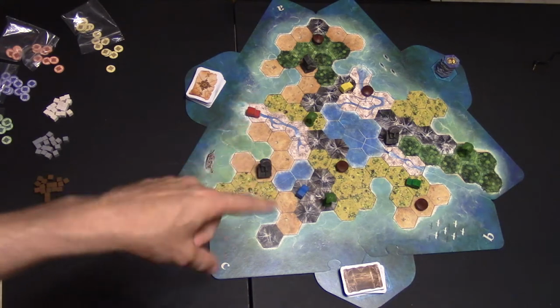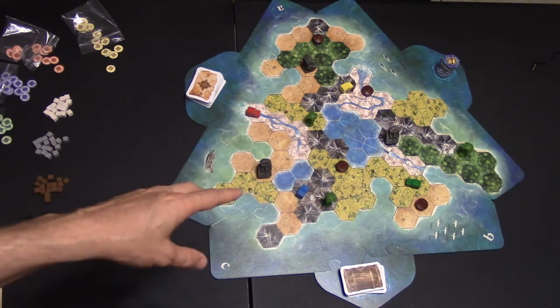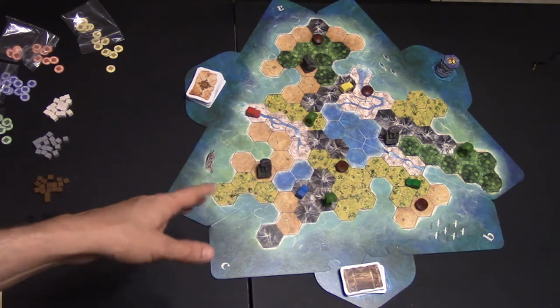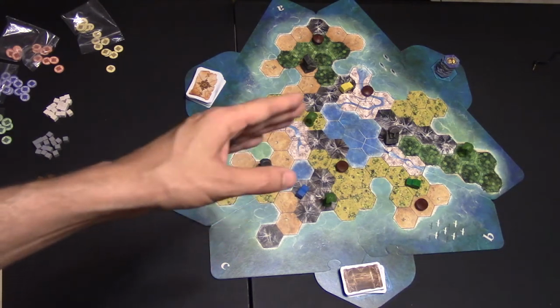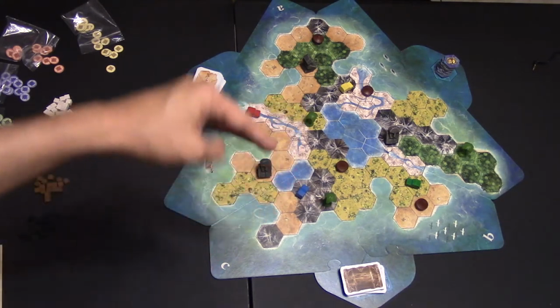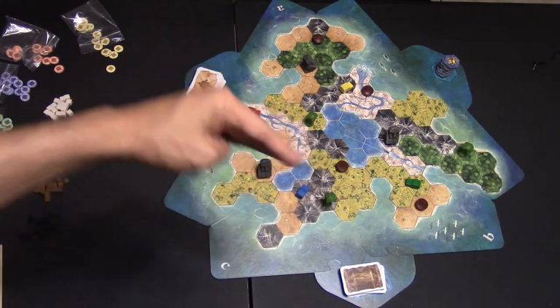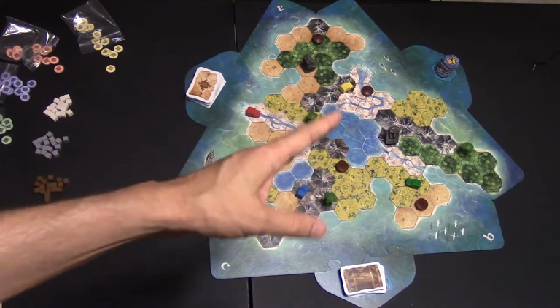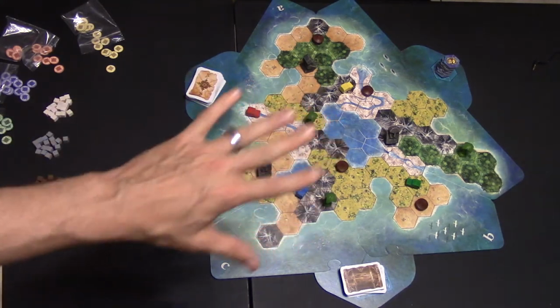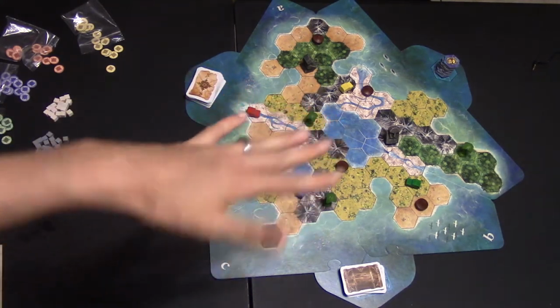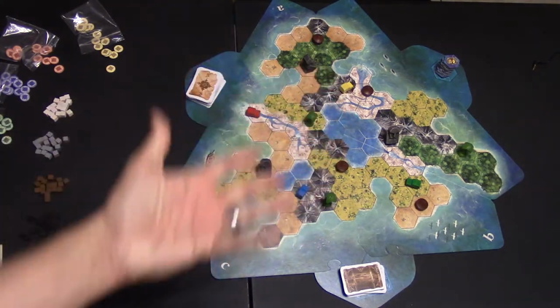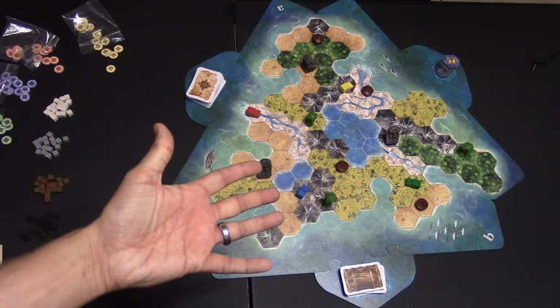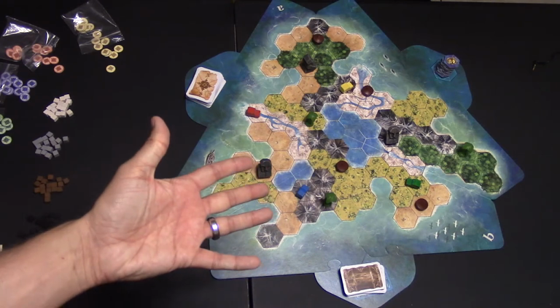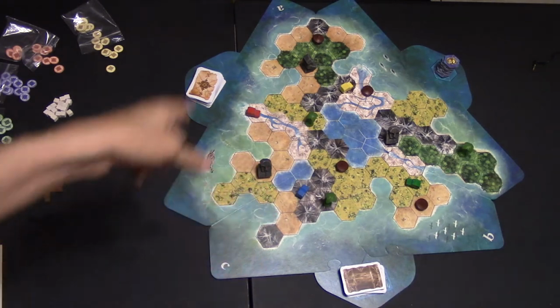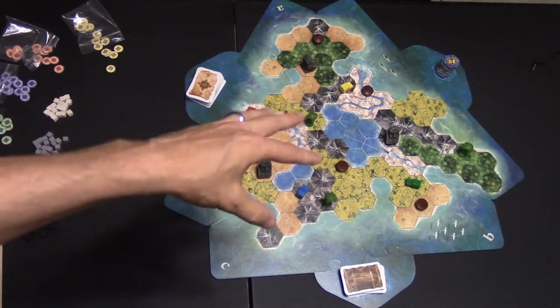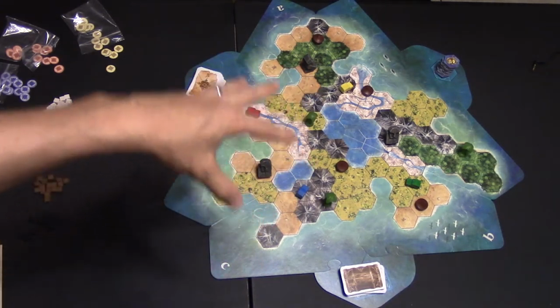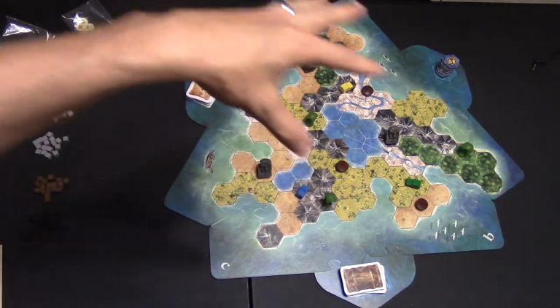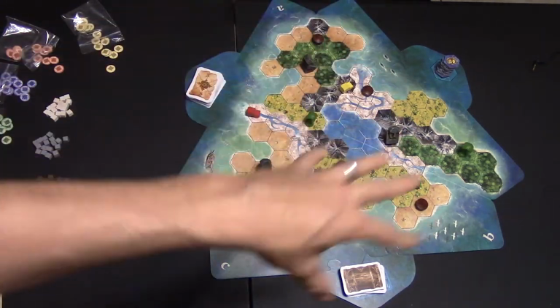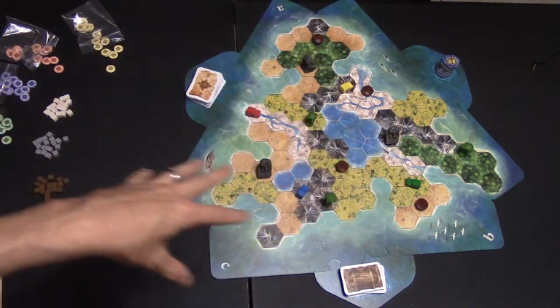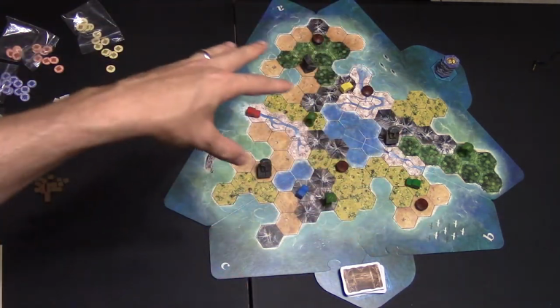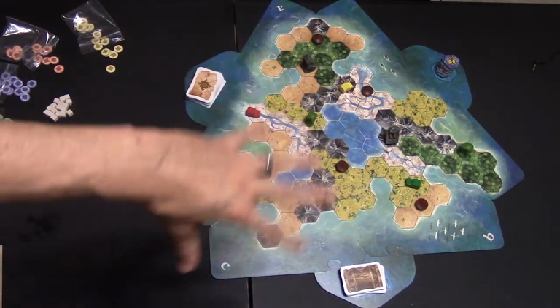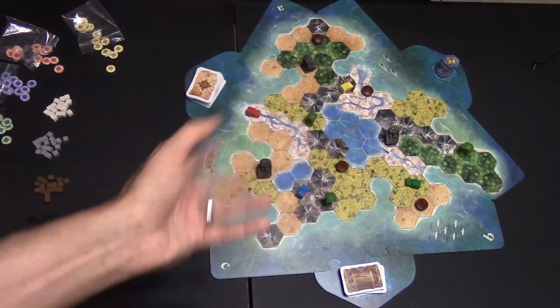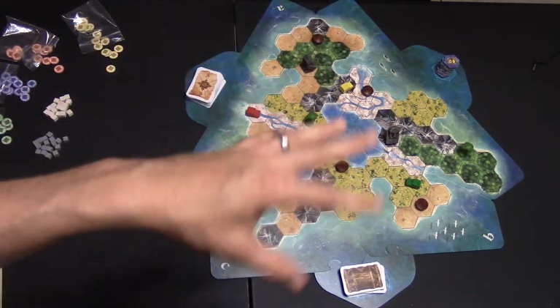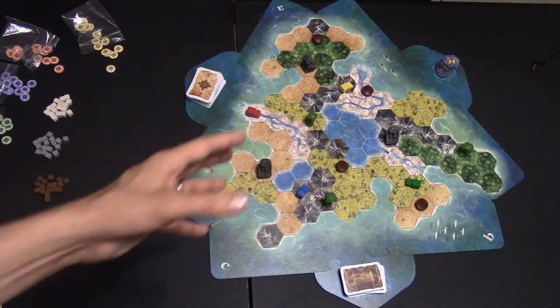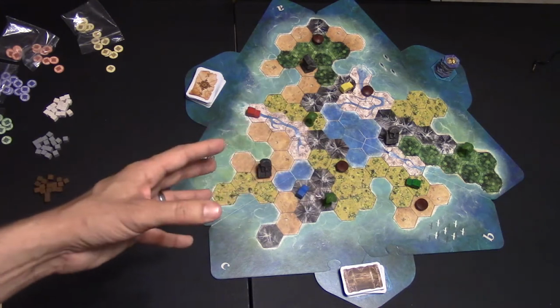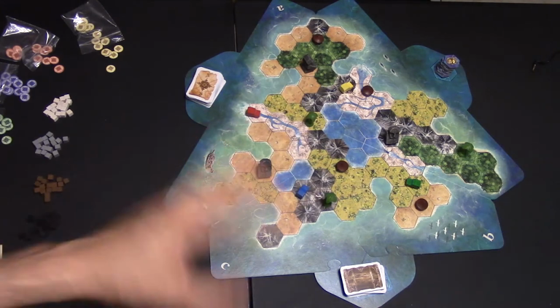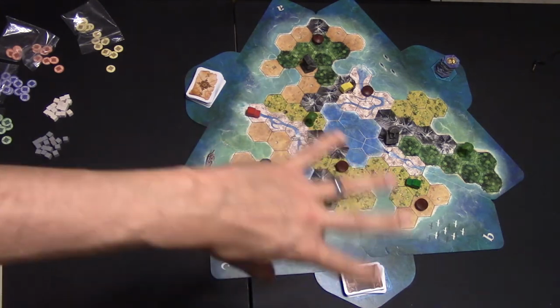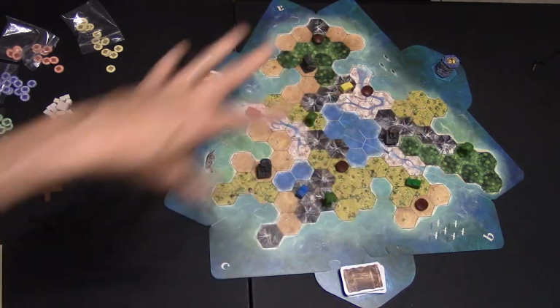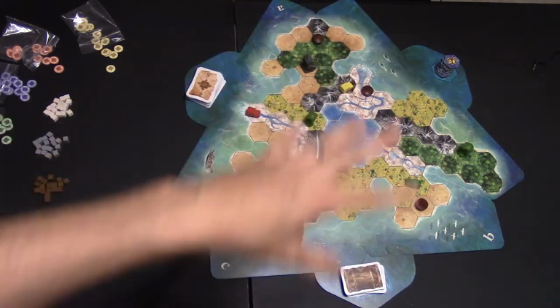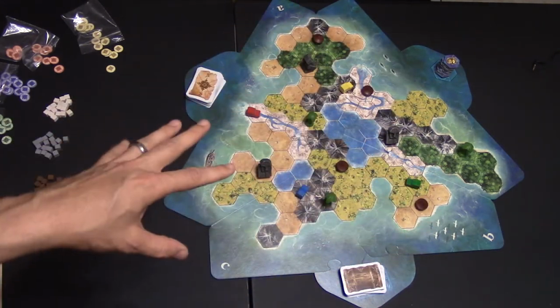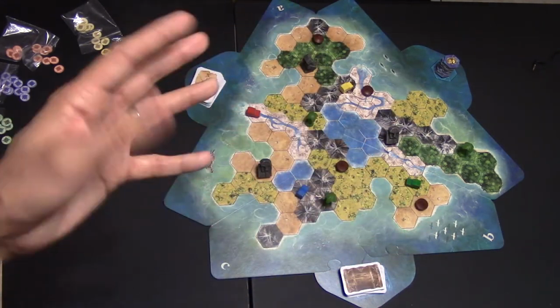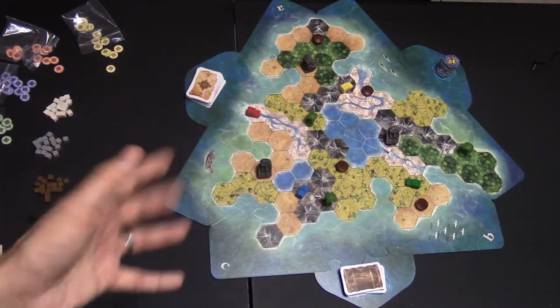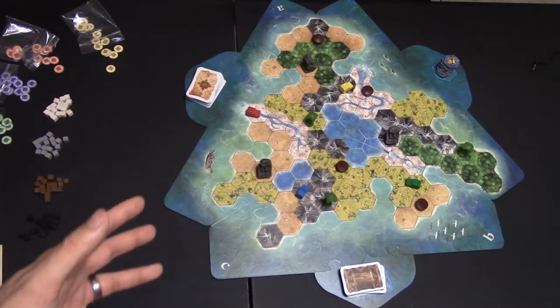One thing about this map: it is divided into three different pieces that are completely reversible. So you can have several different combinations of what the island is going to look like, and the island will always be different every time you play.